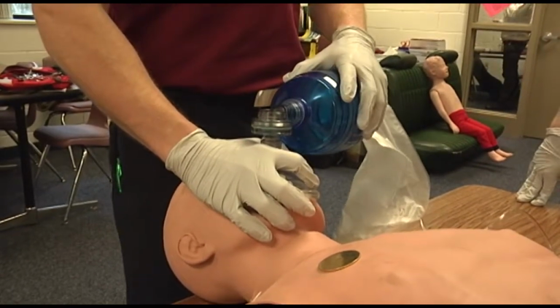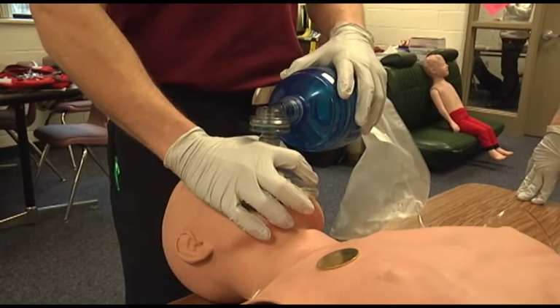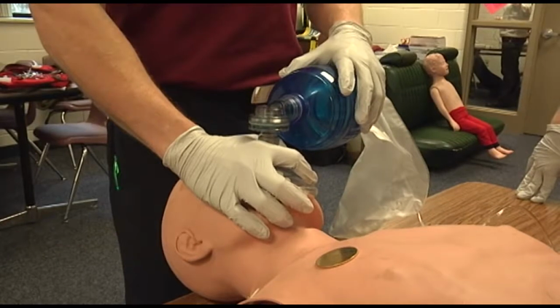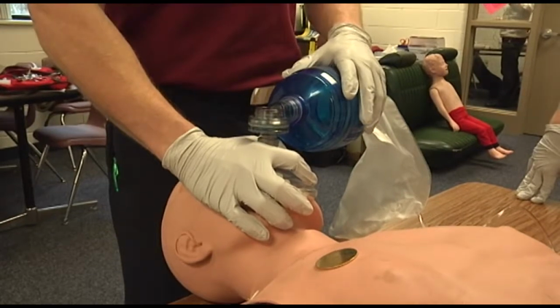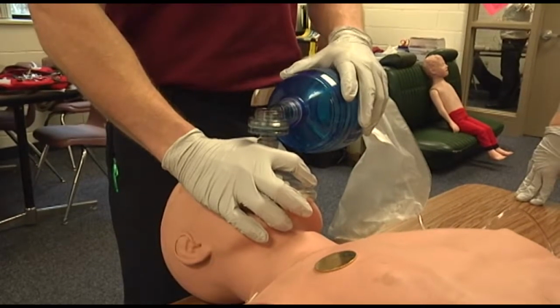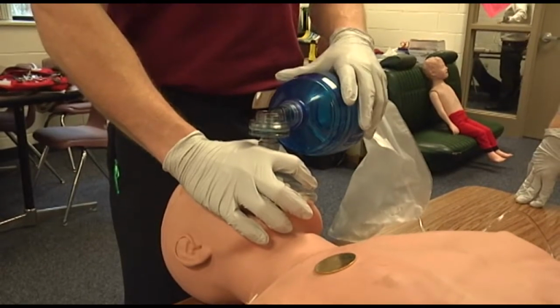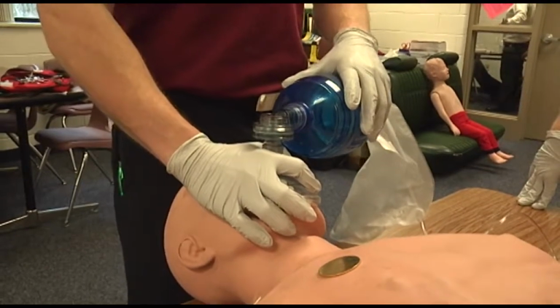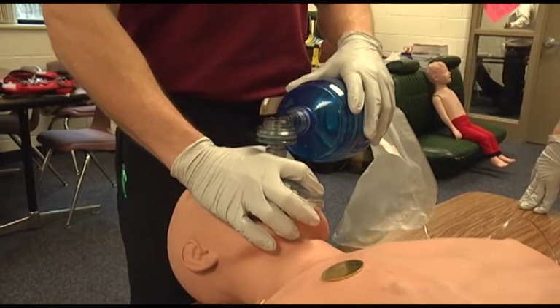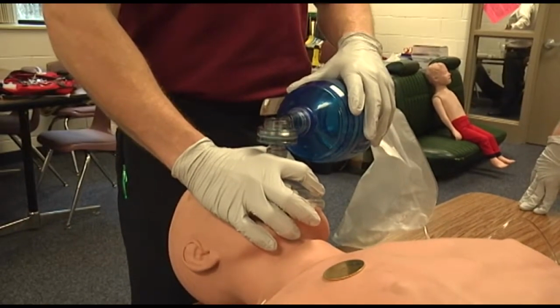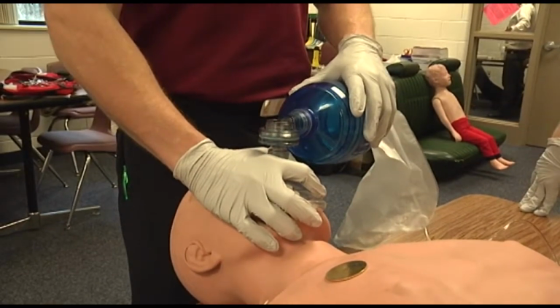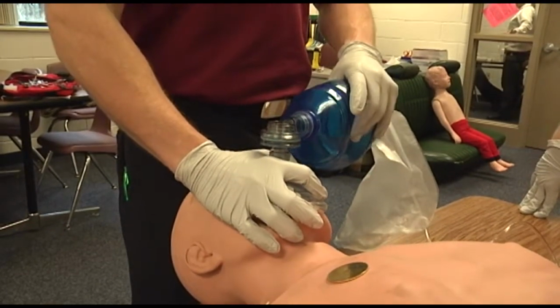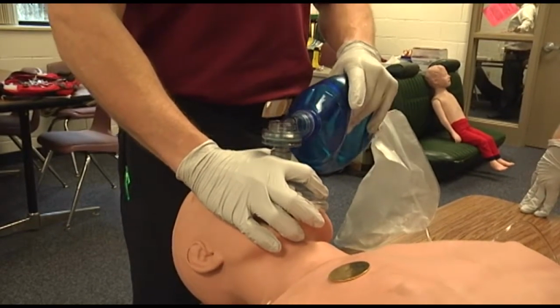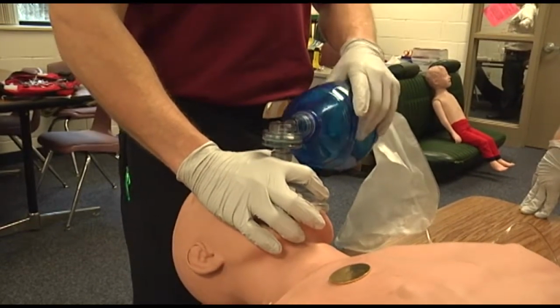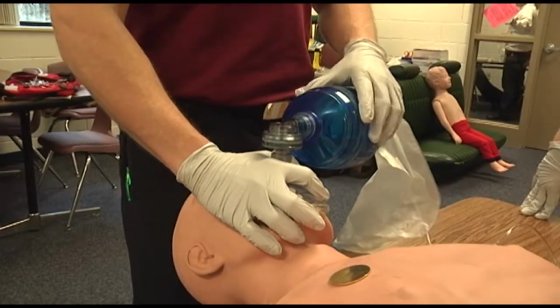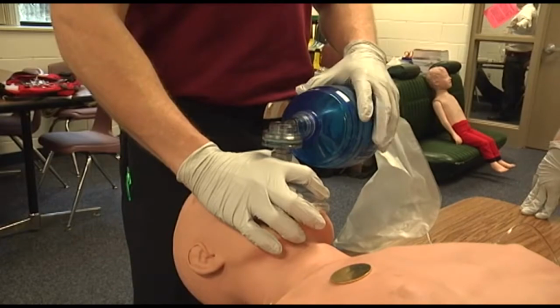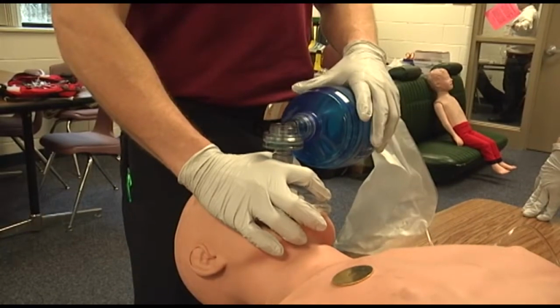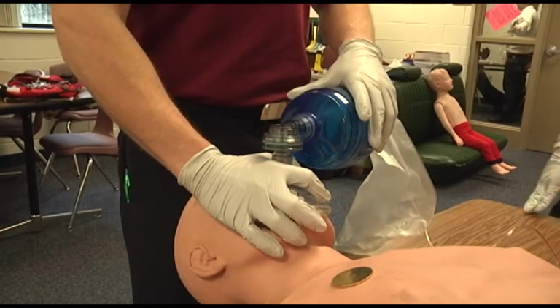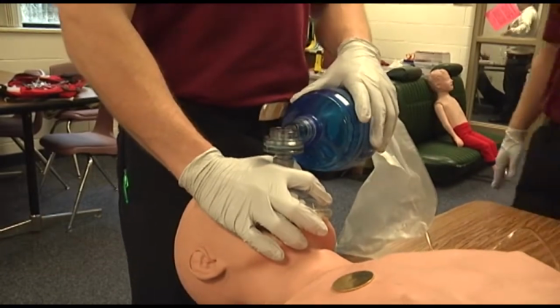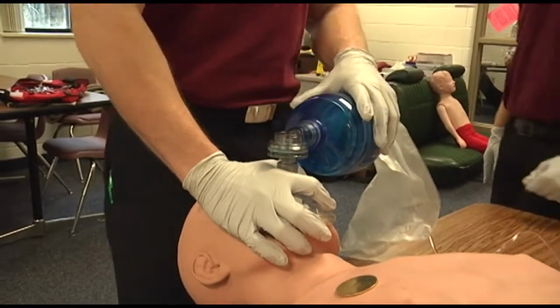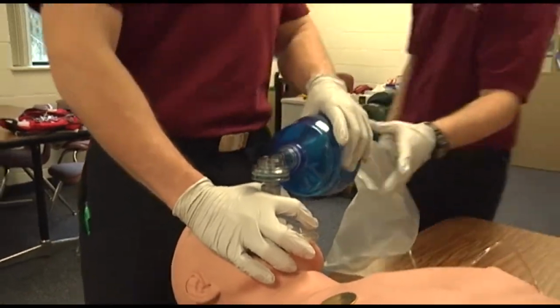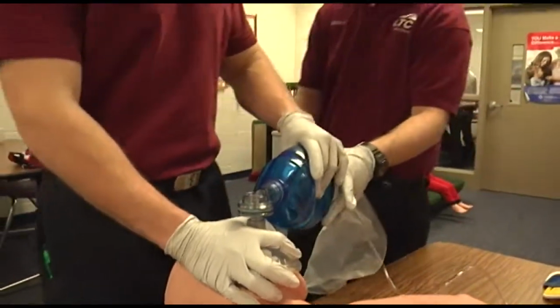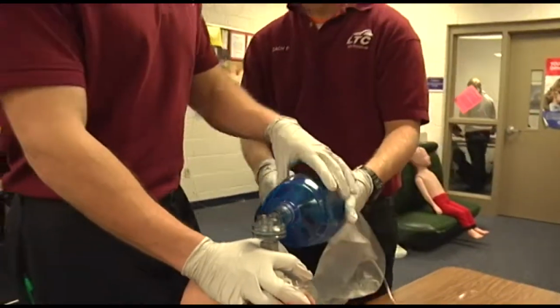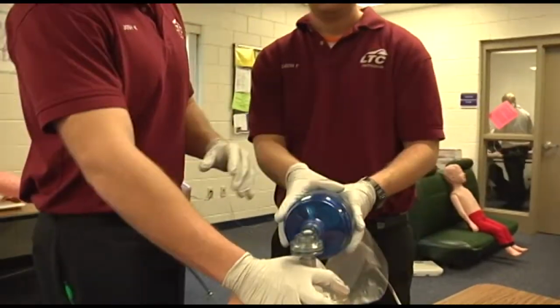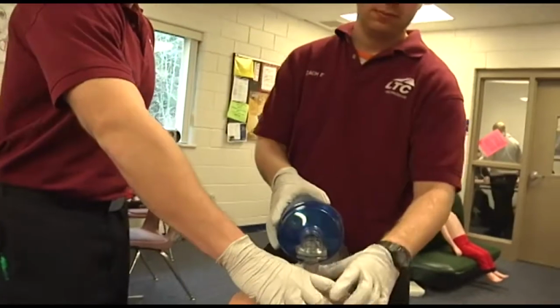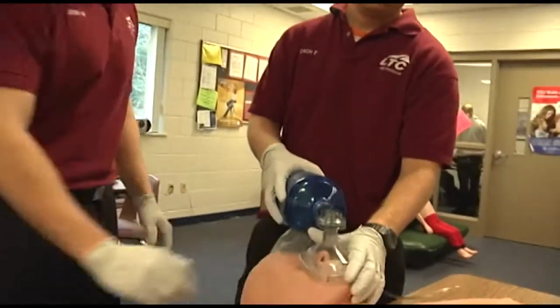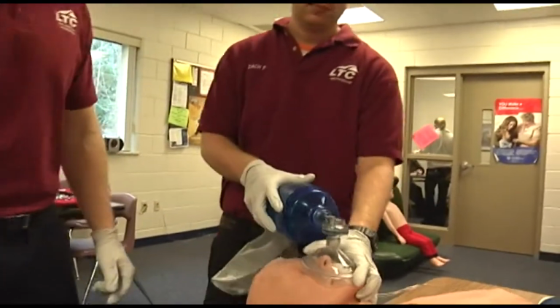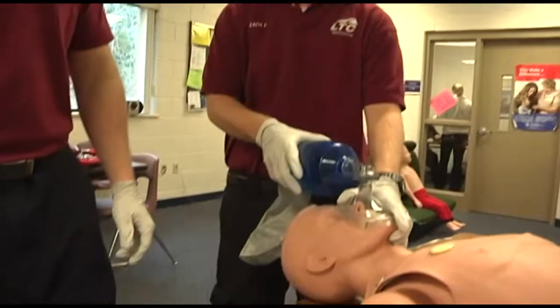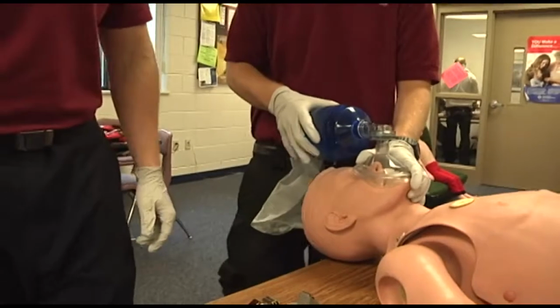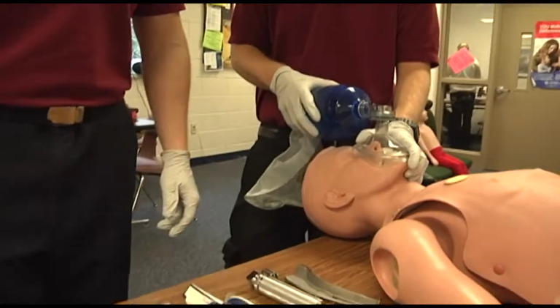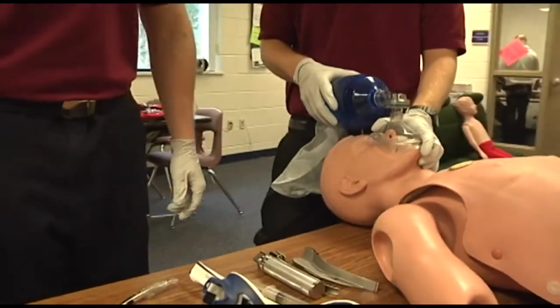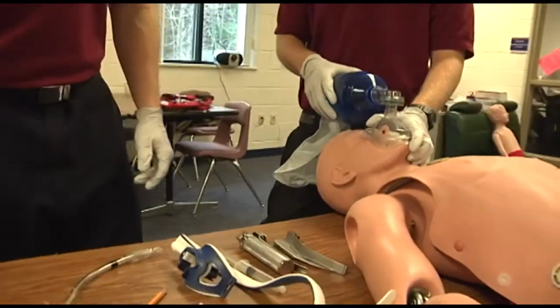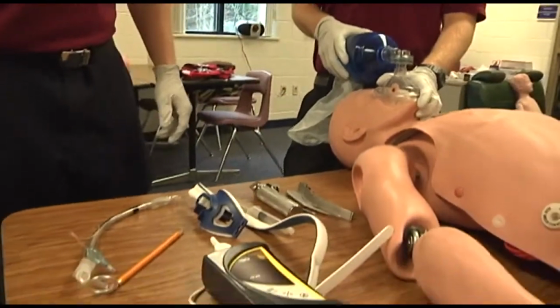Breath sounds are present and equal bilaterally, and medical direction has ordered intubation of the patient. The partner will now take over ventilation, and the assistant will pre-oxygenate the patient at this time.